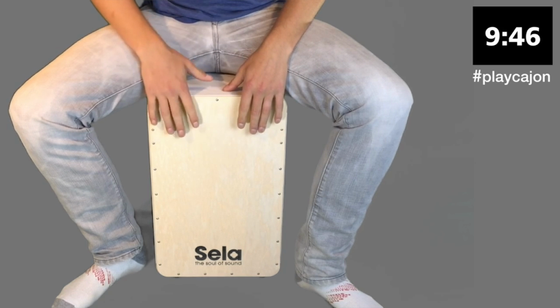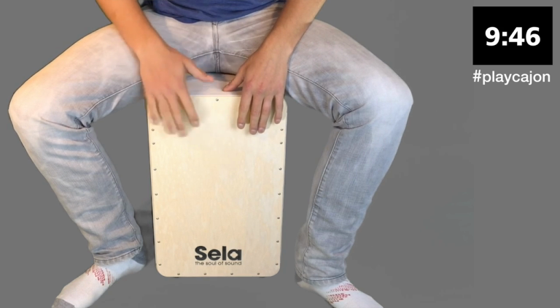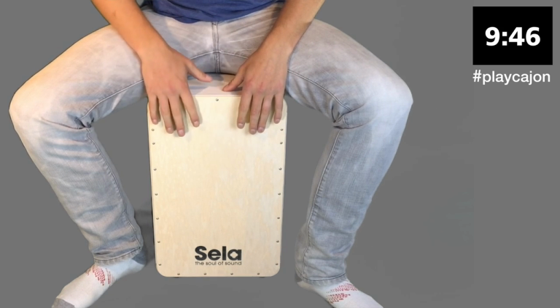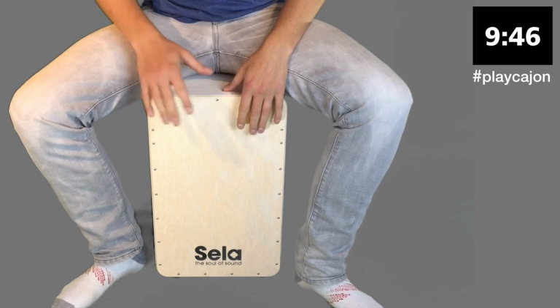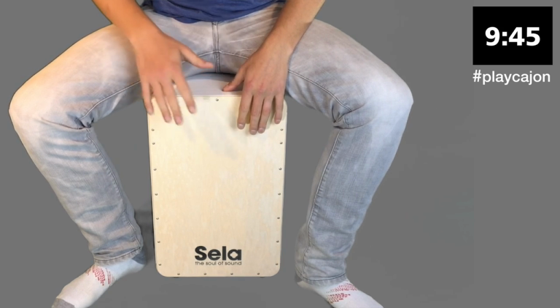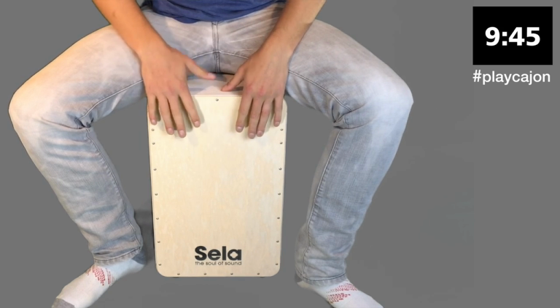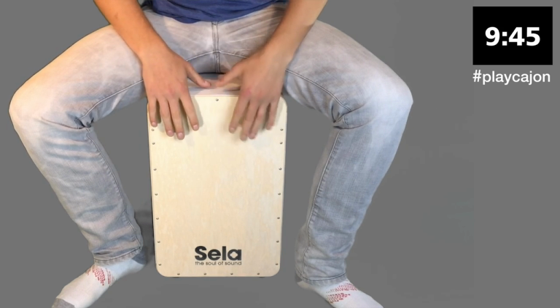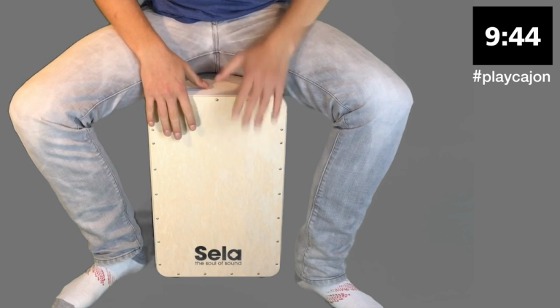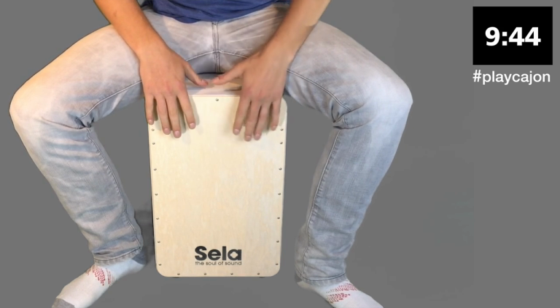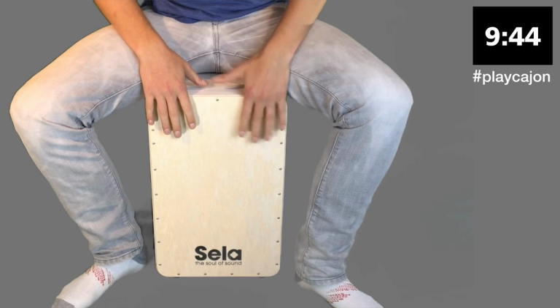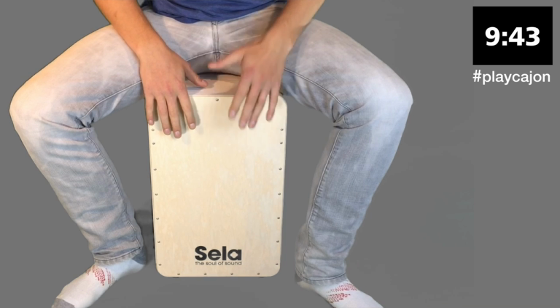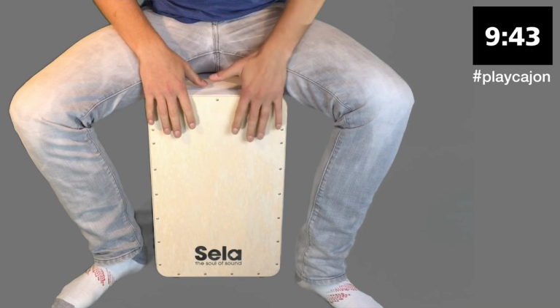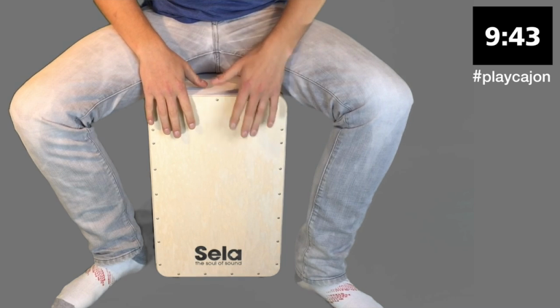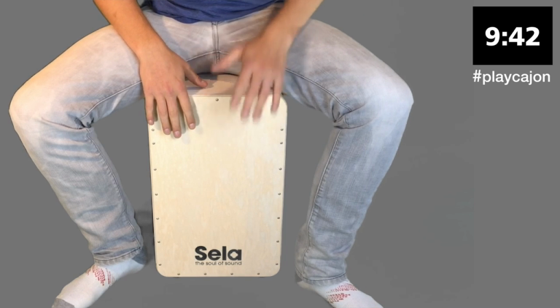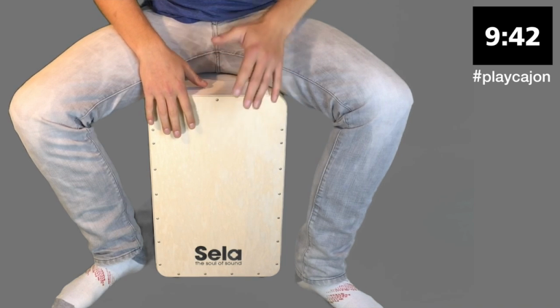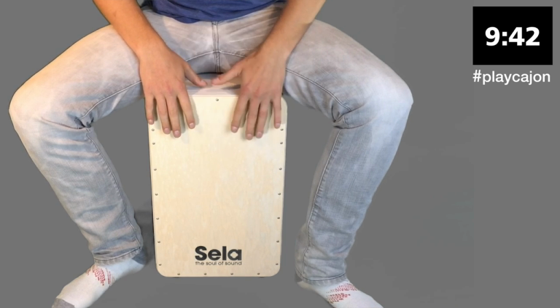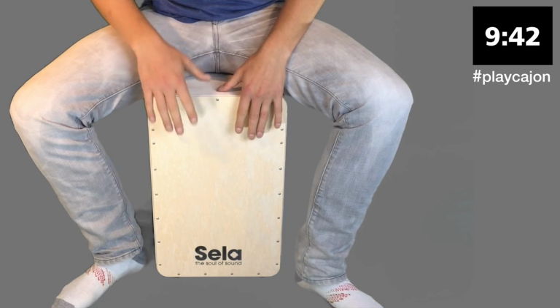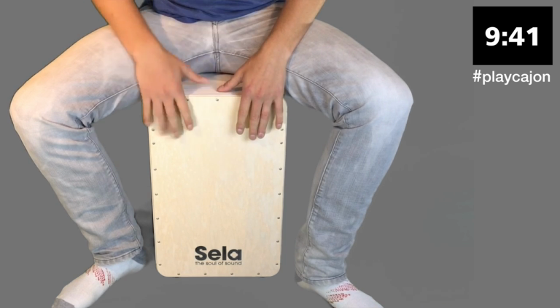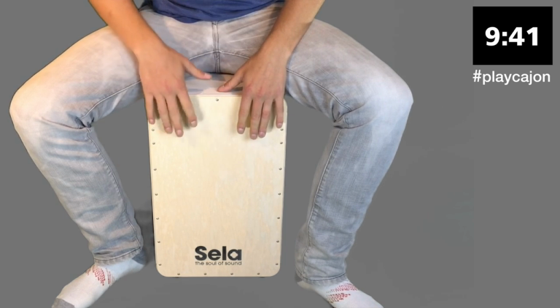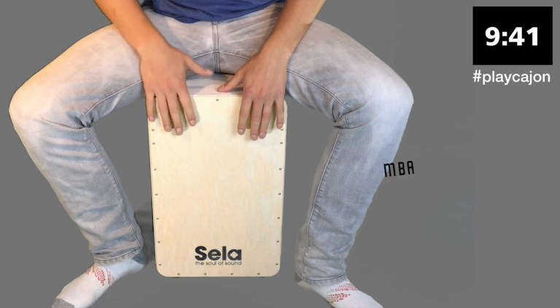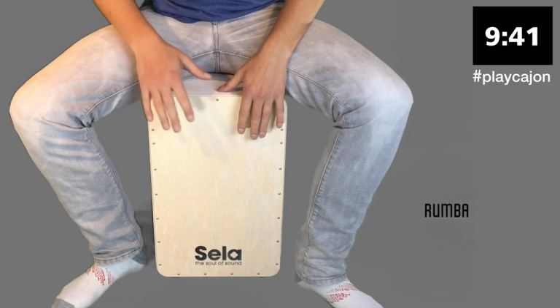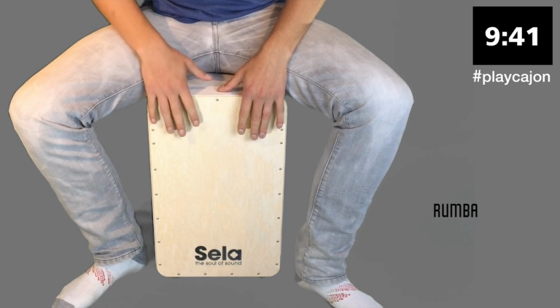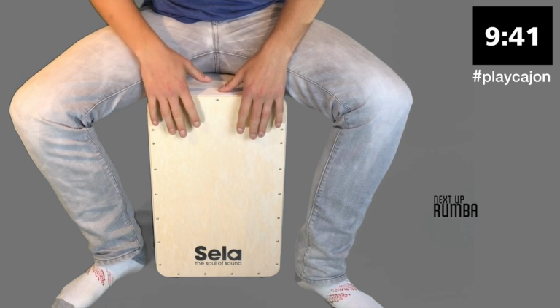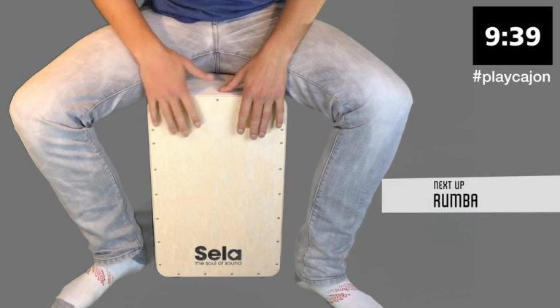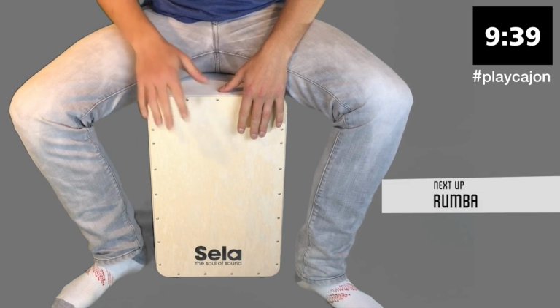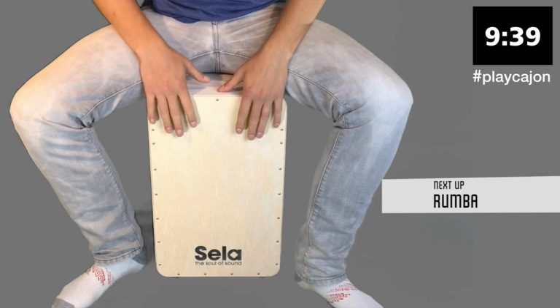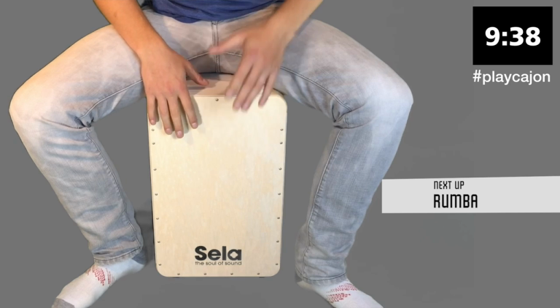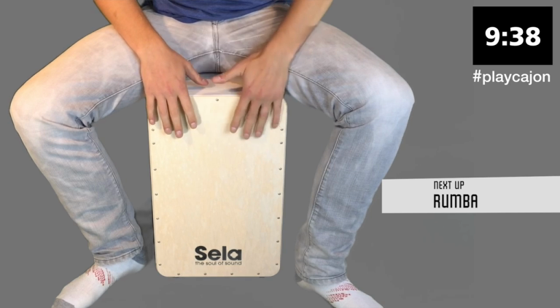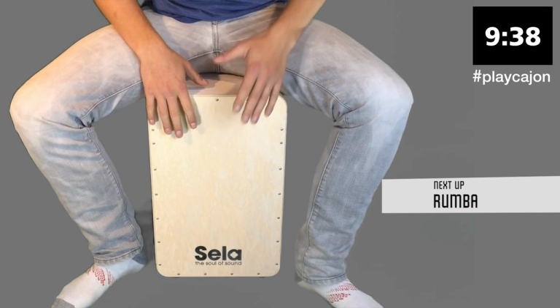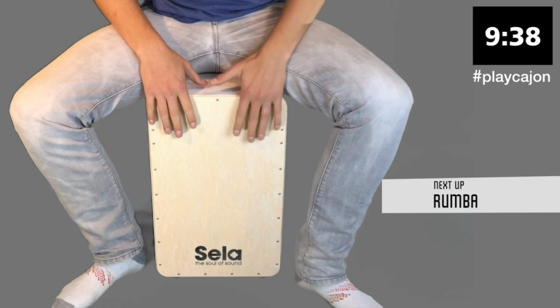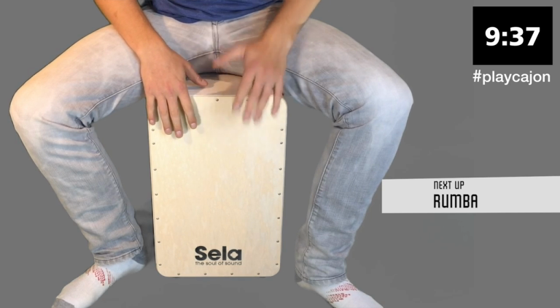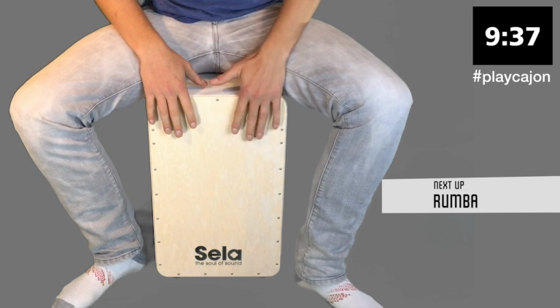We're playing one set of clave on the right and one set of clave on the left. This is gonna set us up nicely for our rhythm workshop.